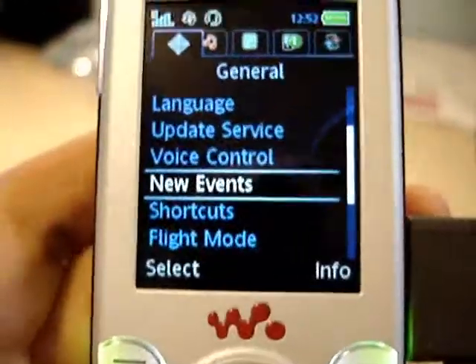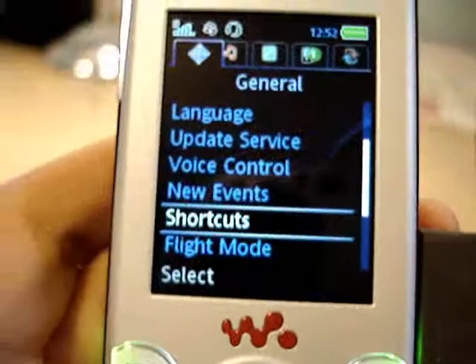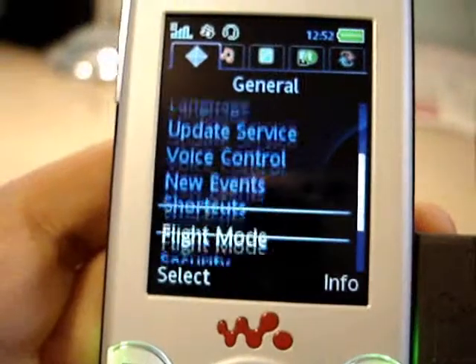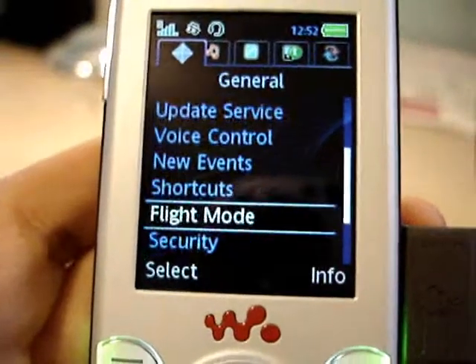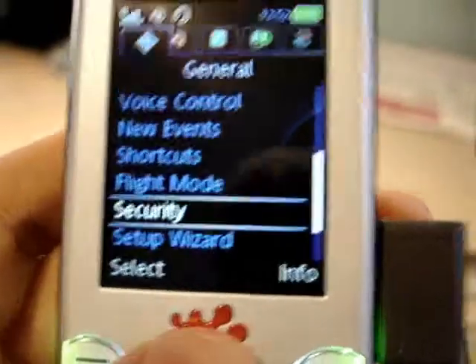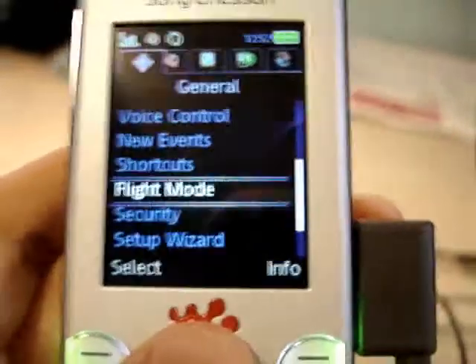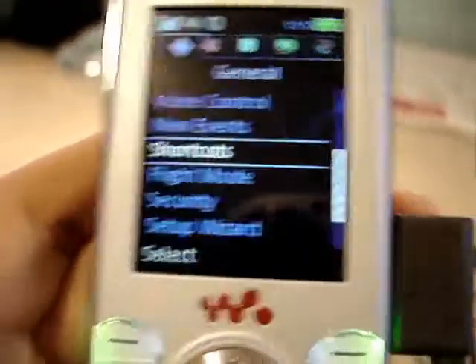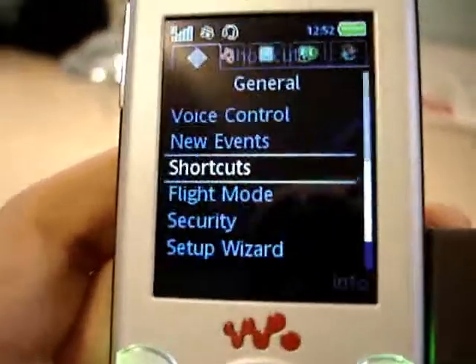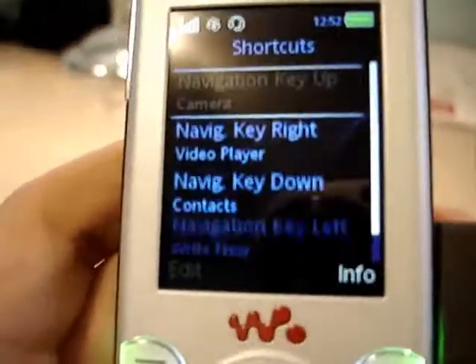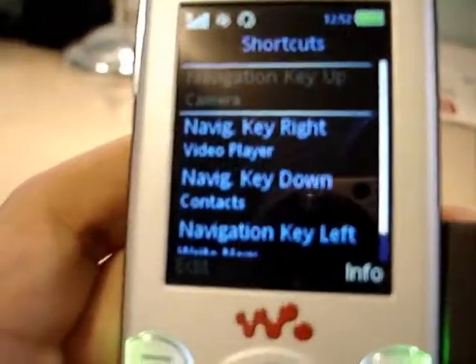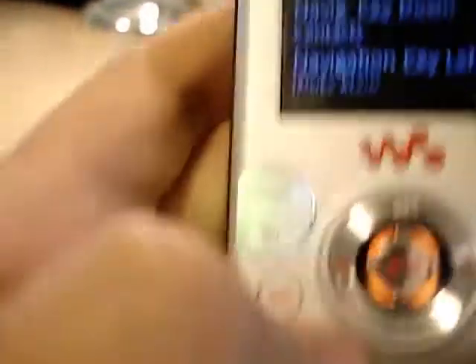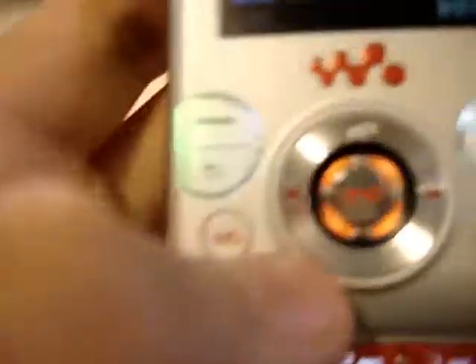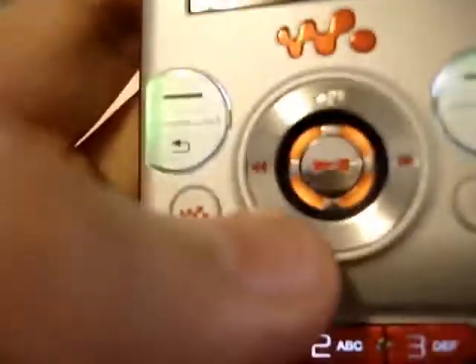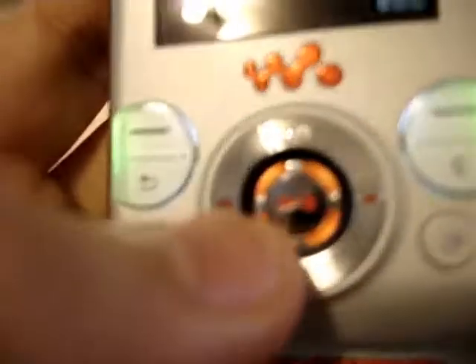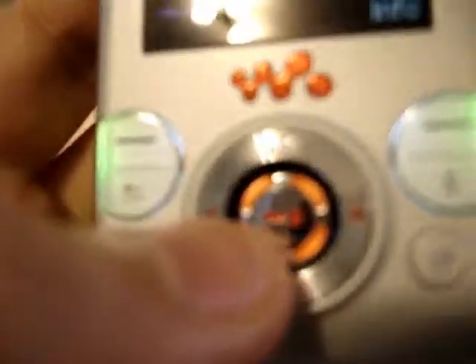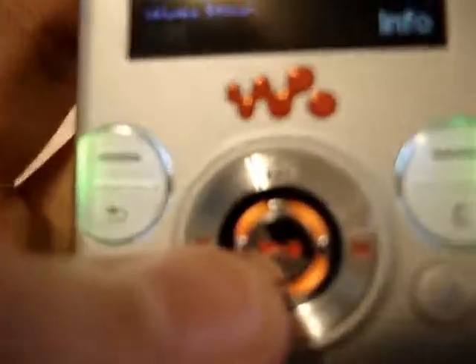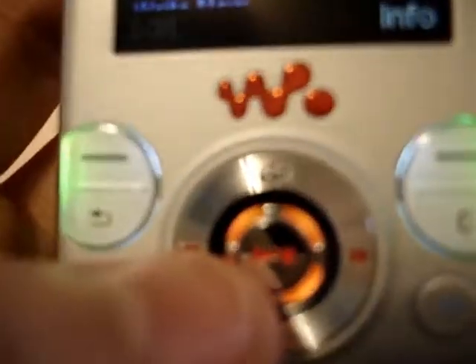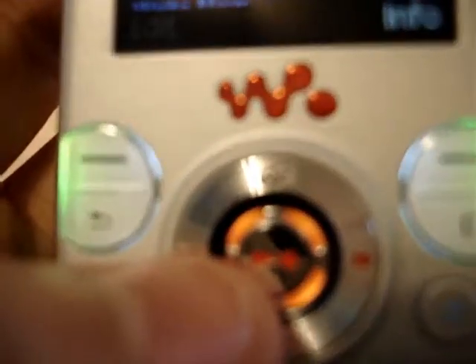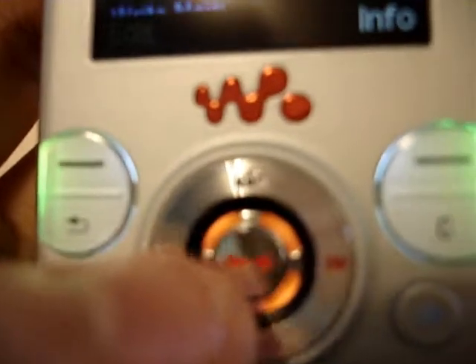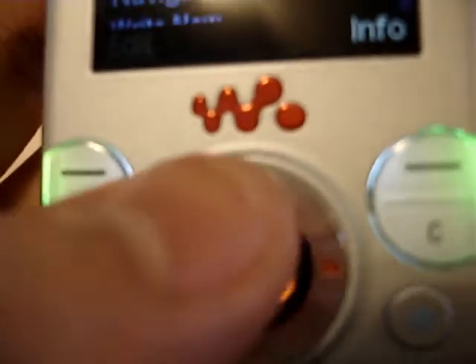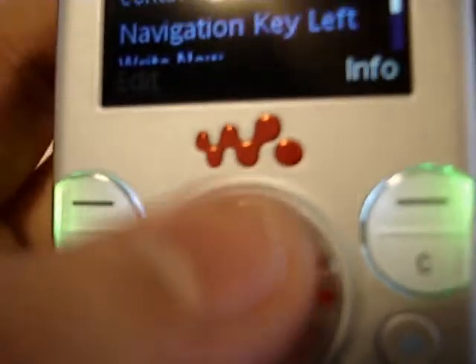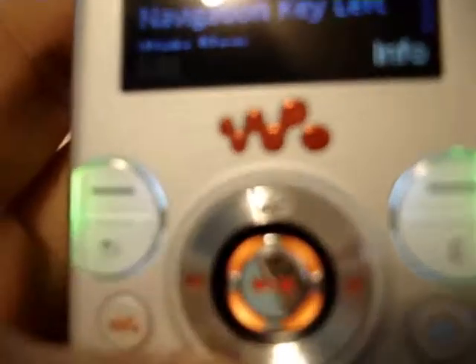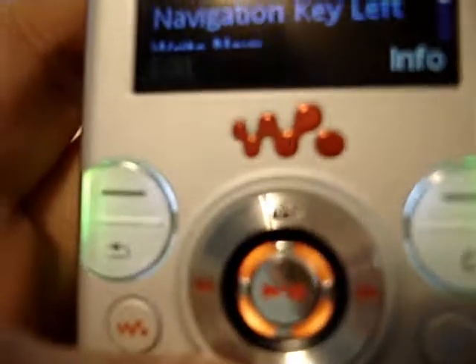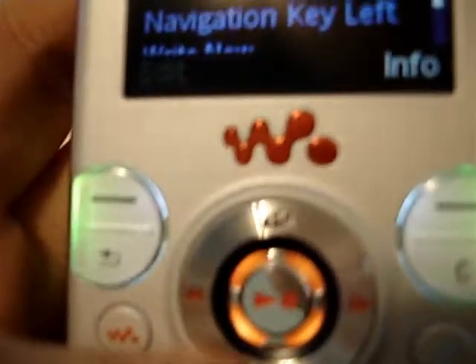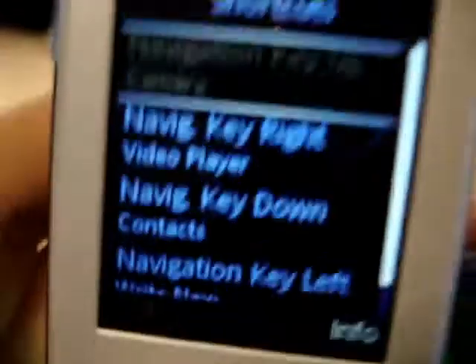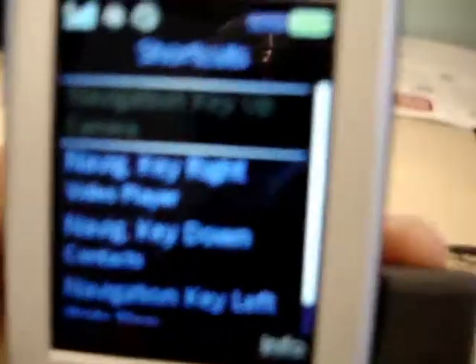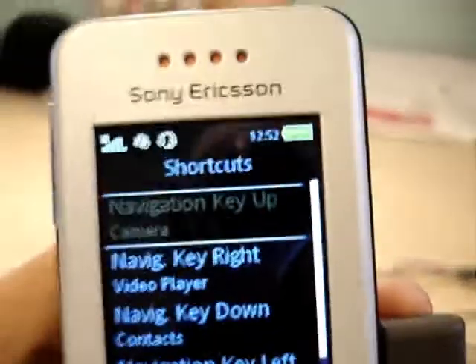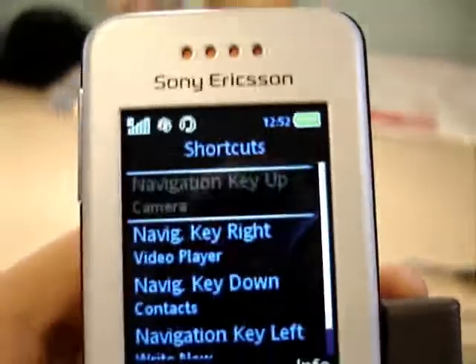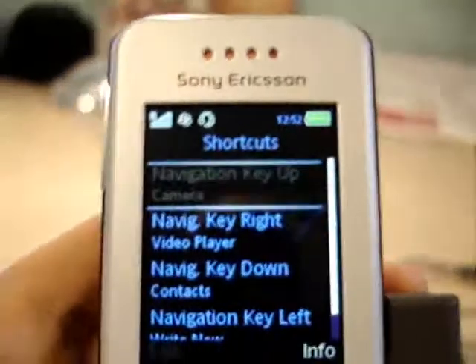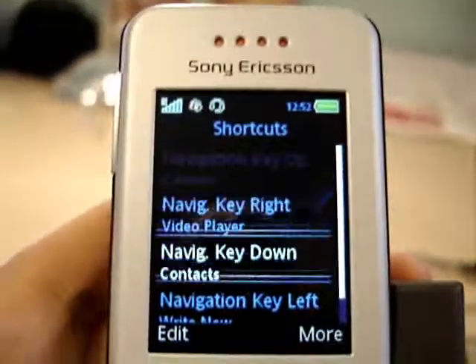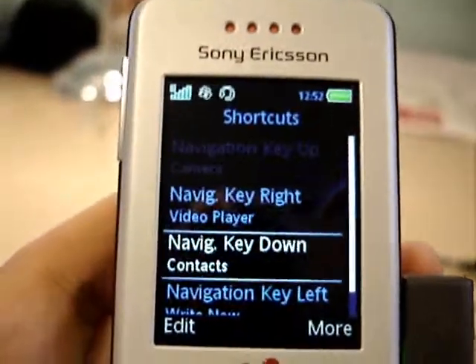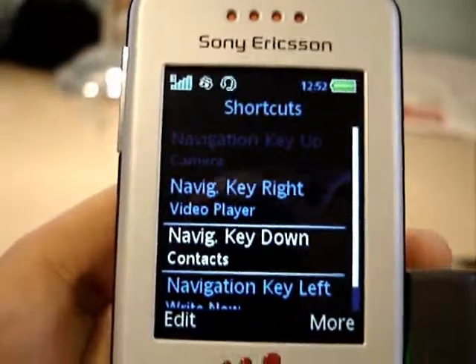I don't use voice control since I'm not that big of a techie, but I guess that'd be pretty cool. New event shortcuts — you can edit the shortcuts here for the D-pad. For now, if you press up on the D-pad it goes to the camera, but you can adjust those settings here.